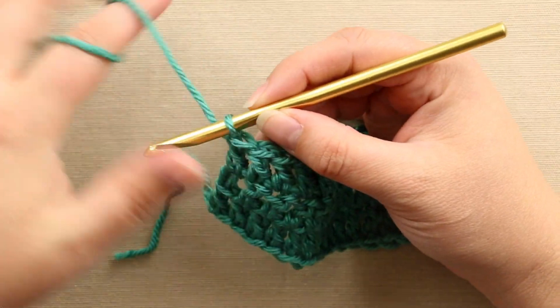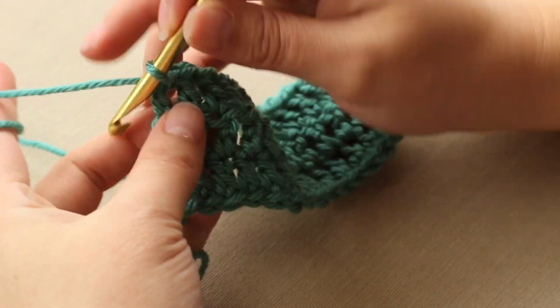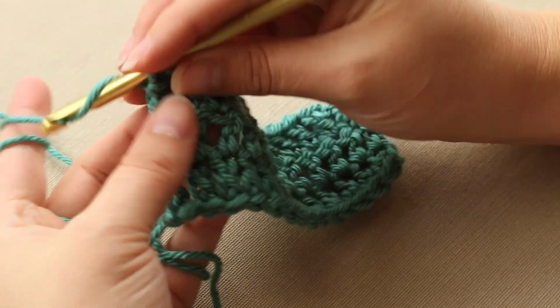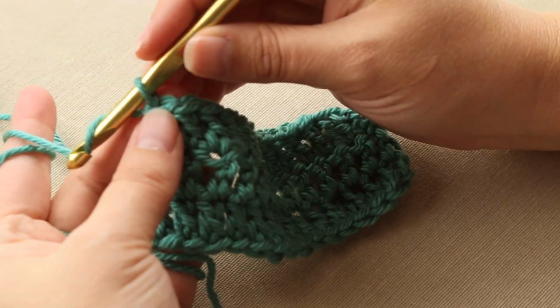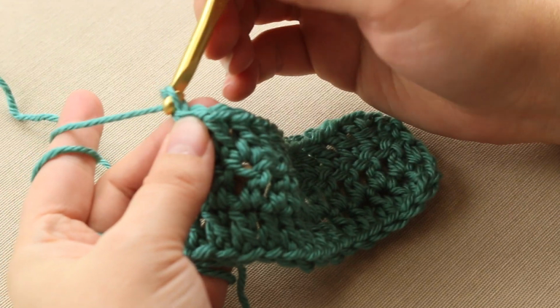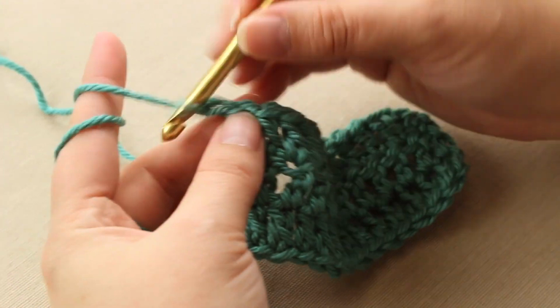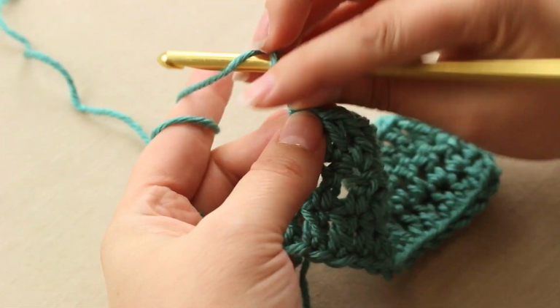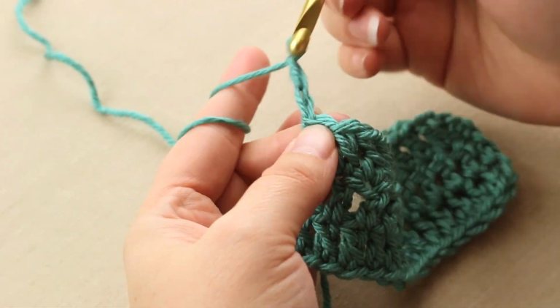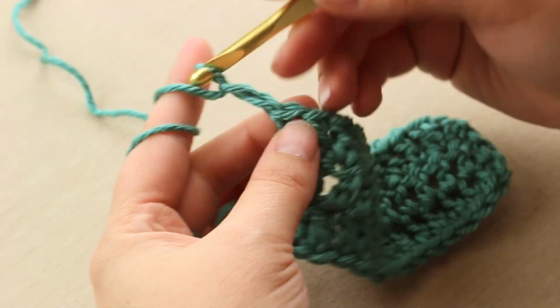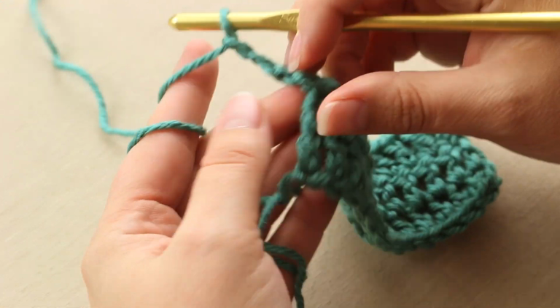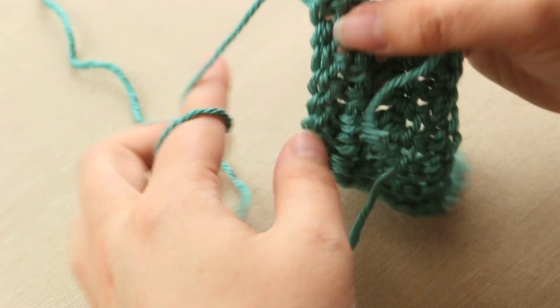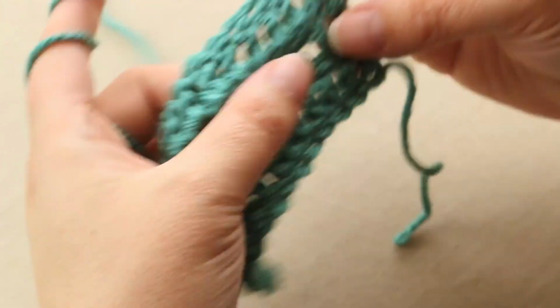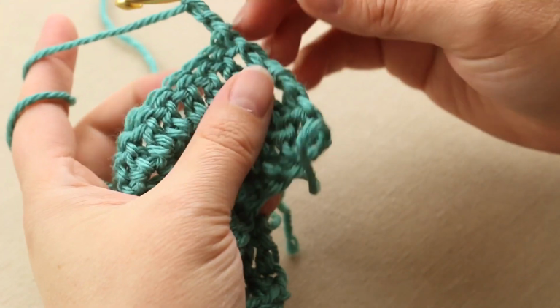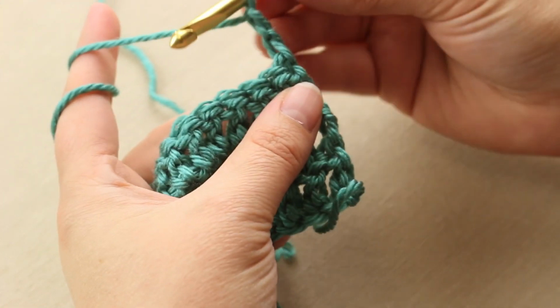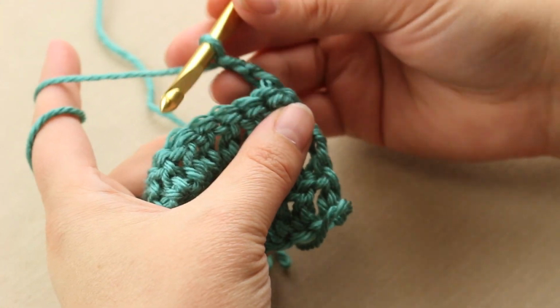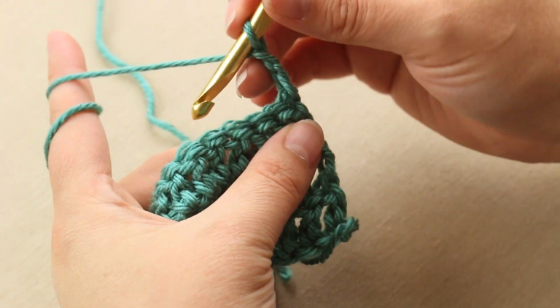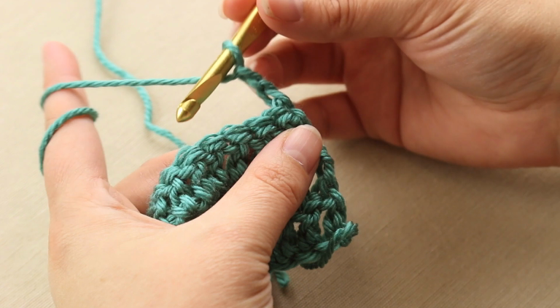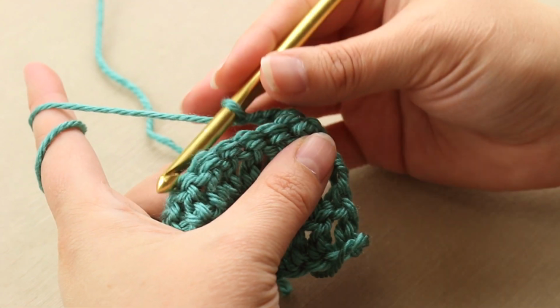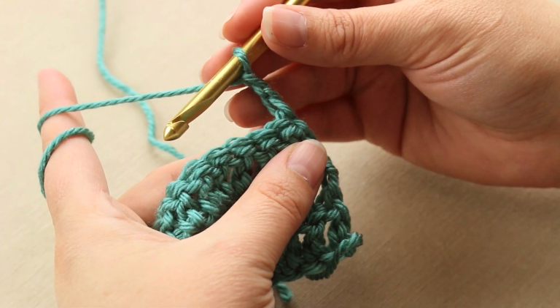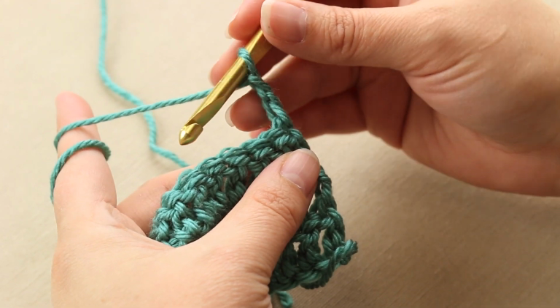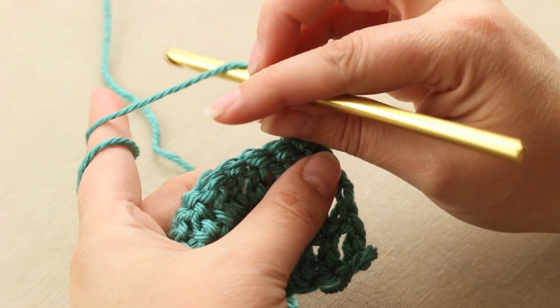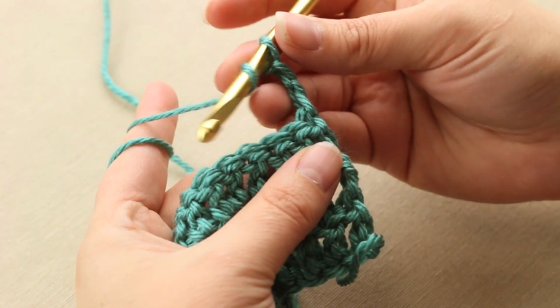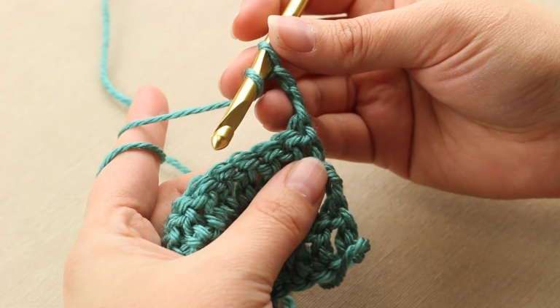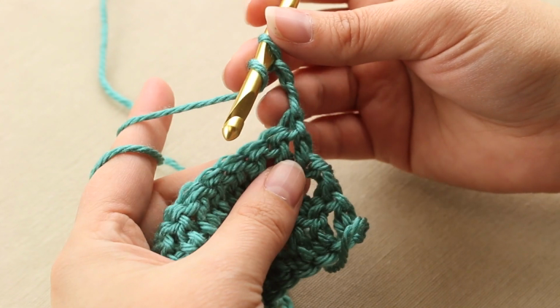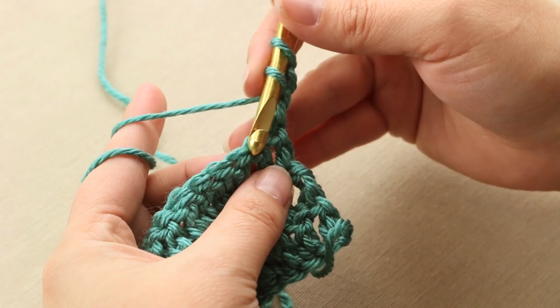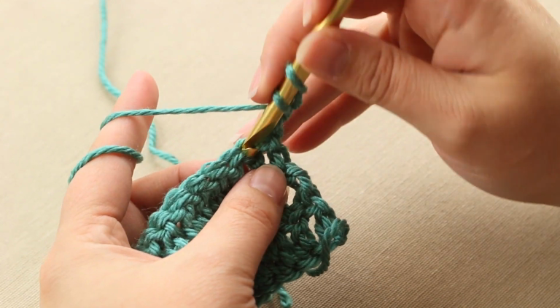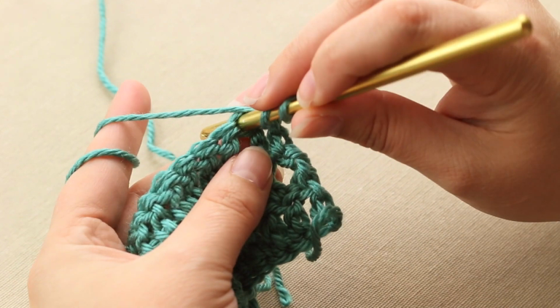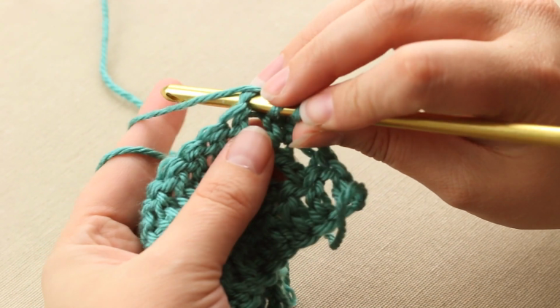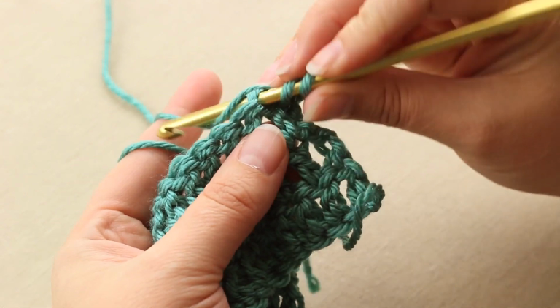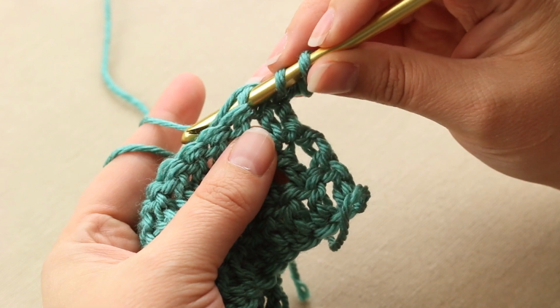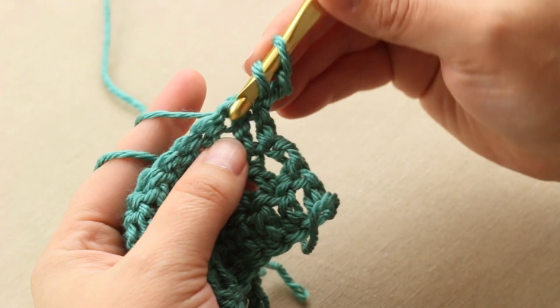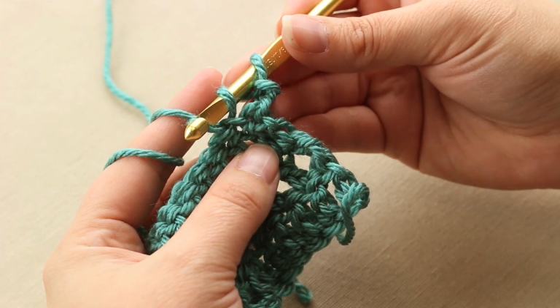And to turn a row with double crochet, you usually do two or three chains — your pattern will tell you. And to do a double crochet, we start with a yarn over, insert into the next stitch, yarn over and pull through.